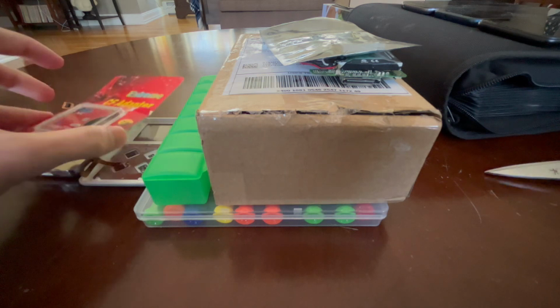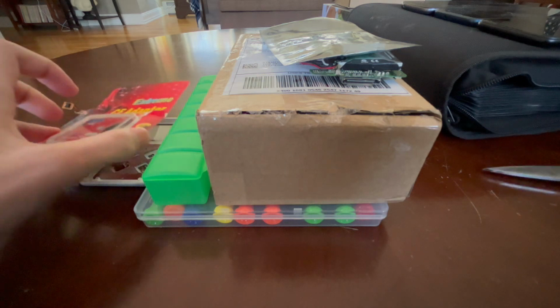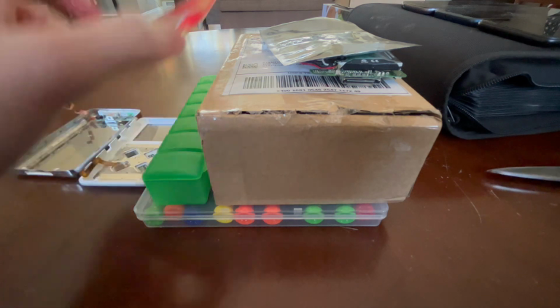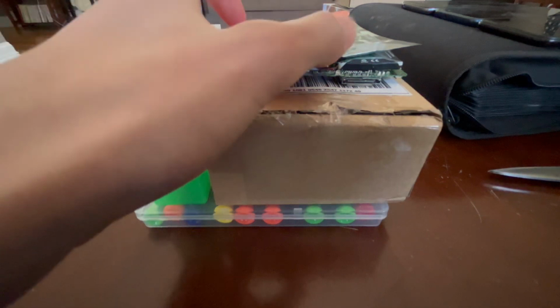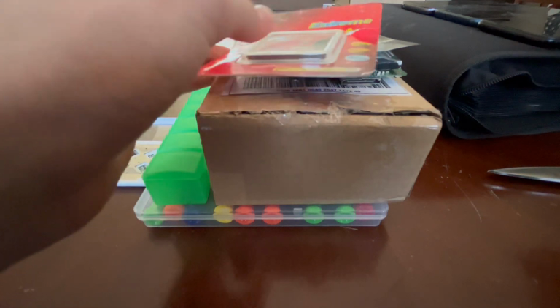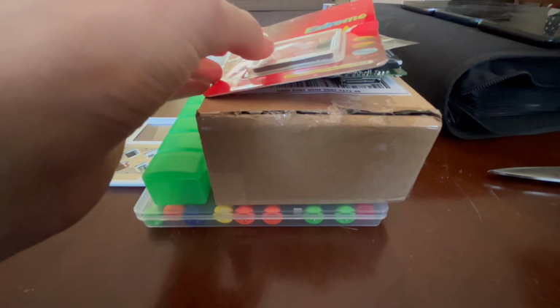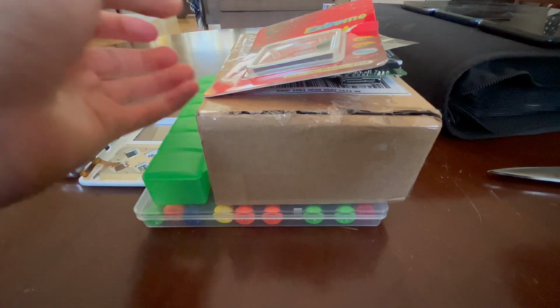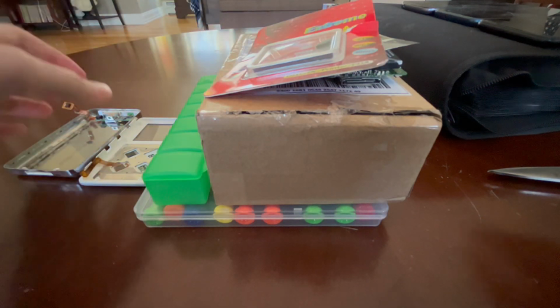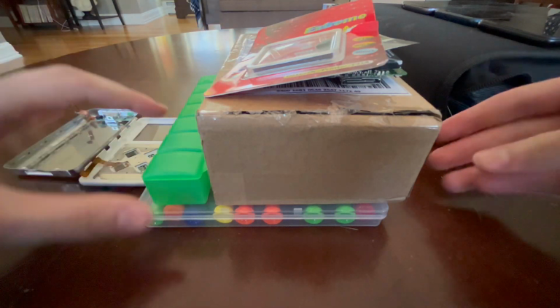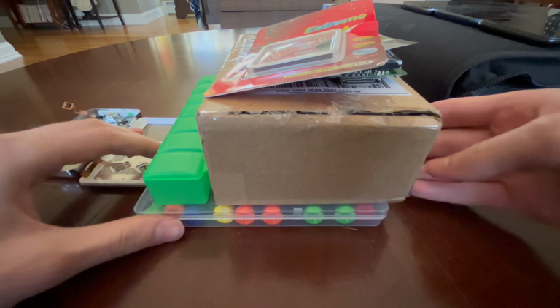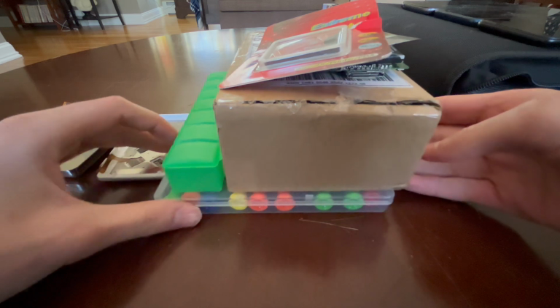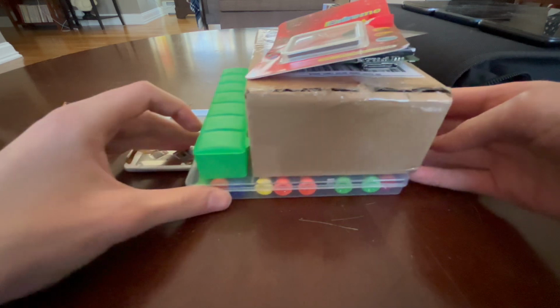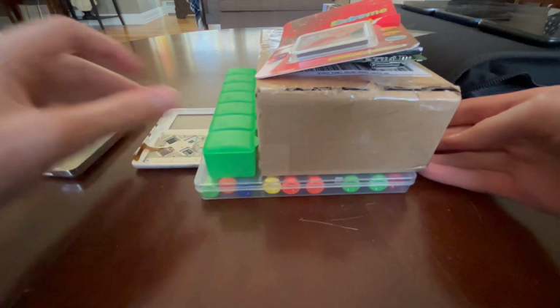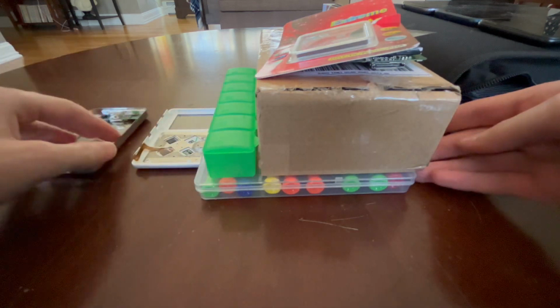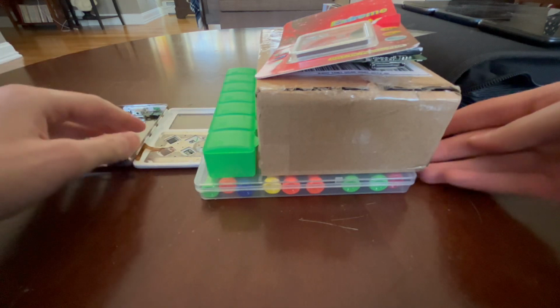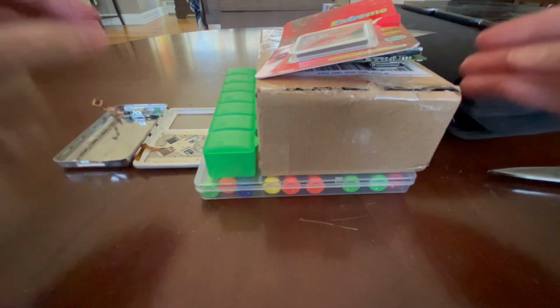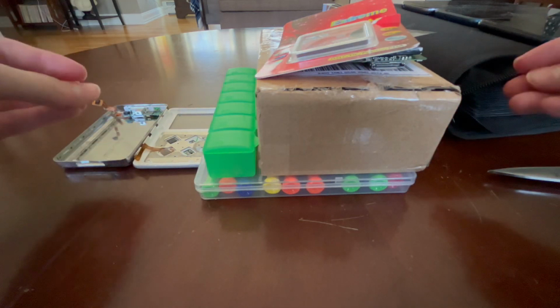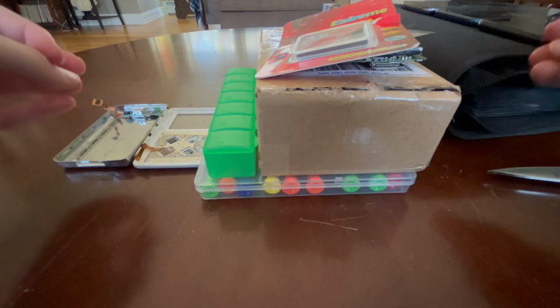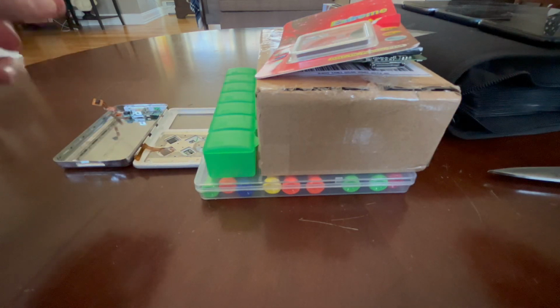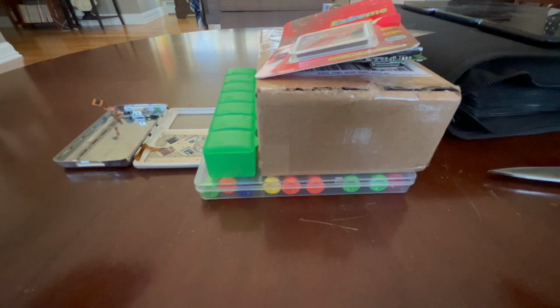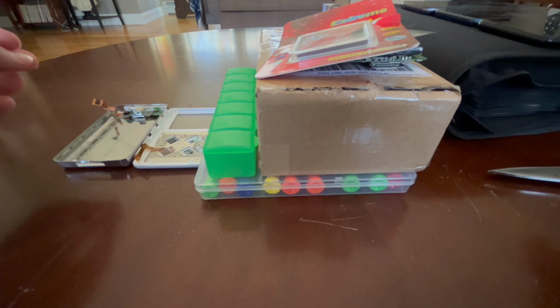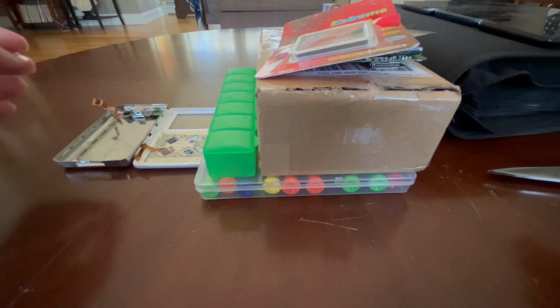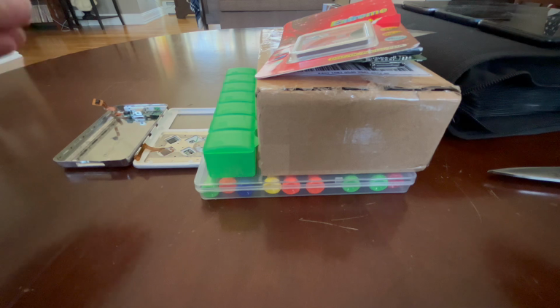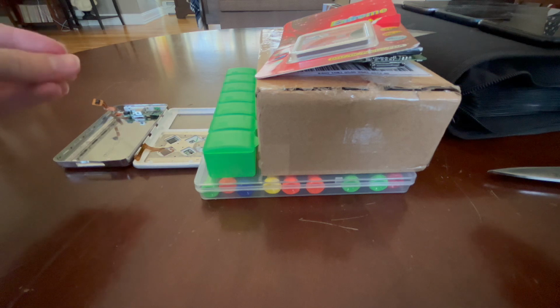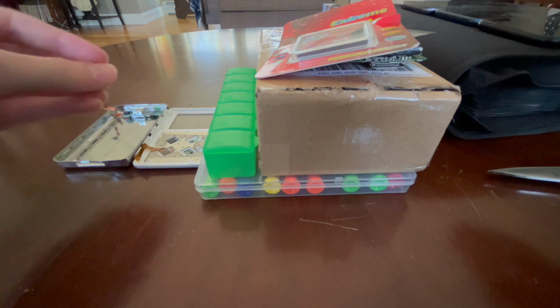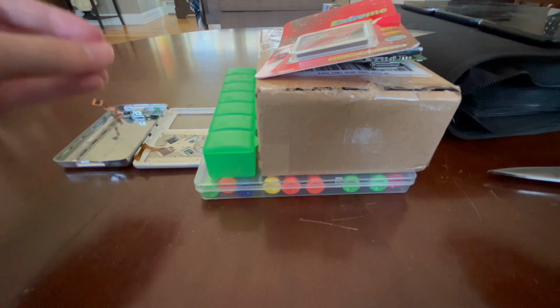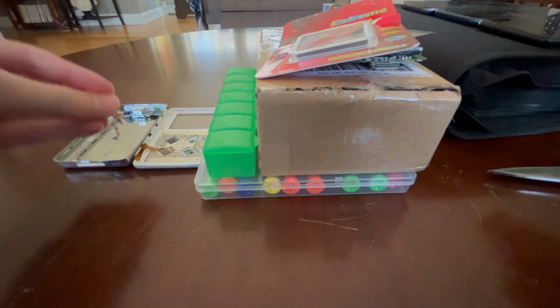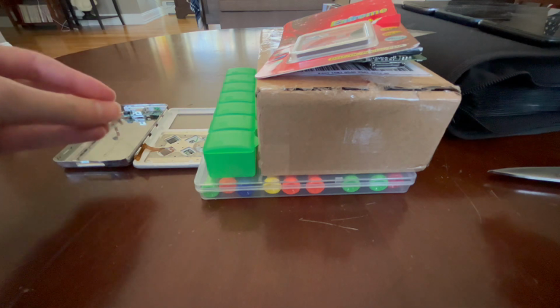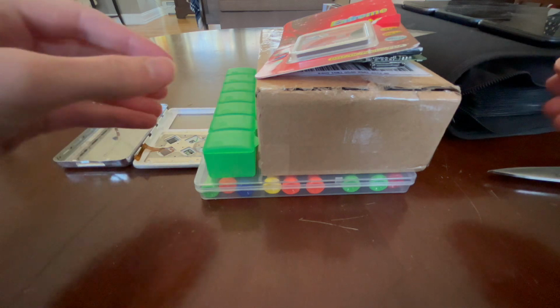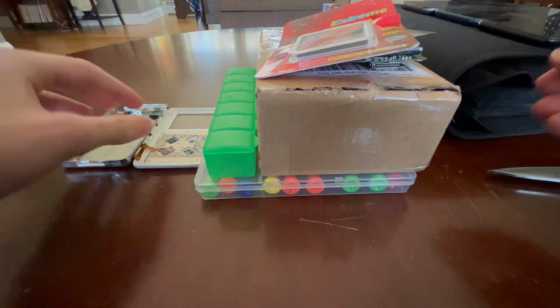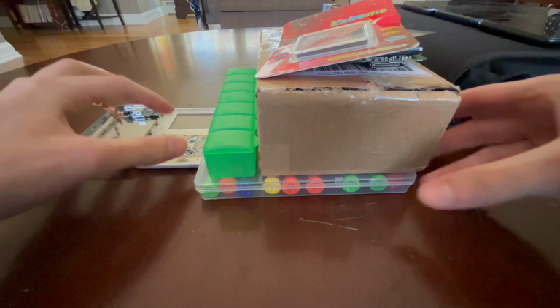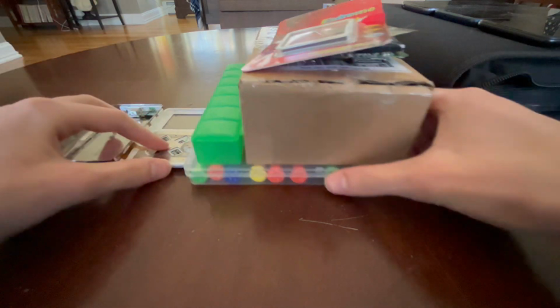Backstory — this isn't actually my iPod. This is my dad's old iPod. The screen broke around 2014, and I've had it ever since. And now today, I'm going to be flash modding it.